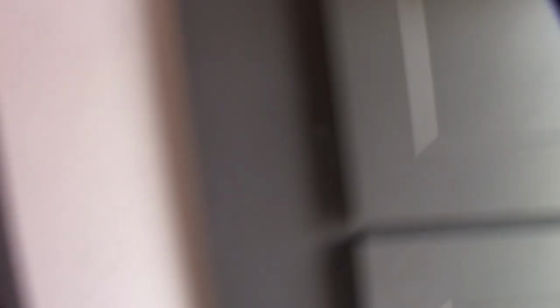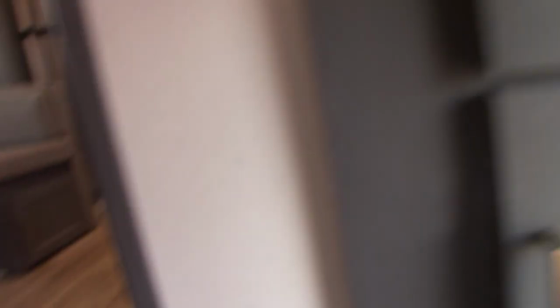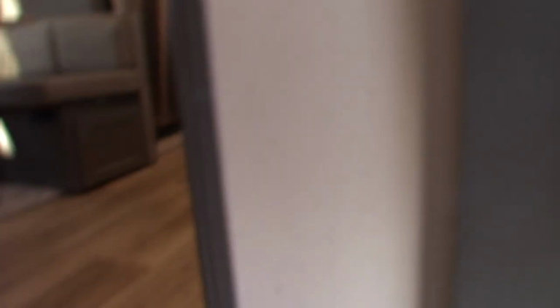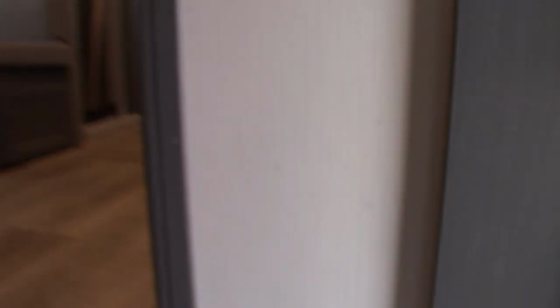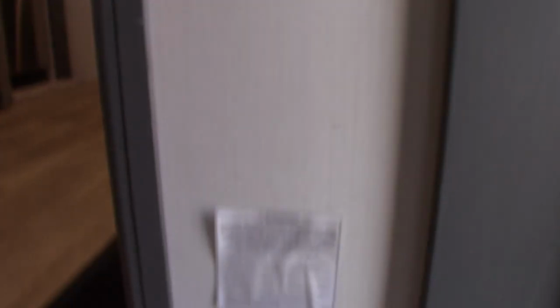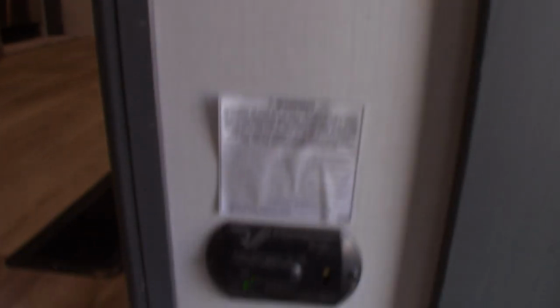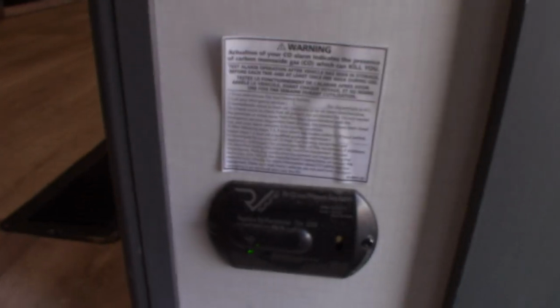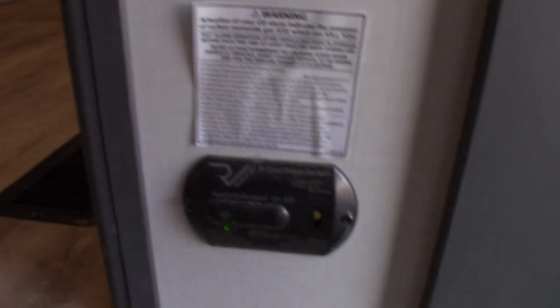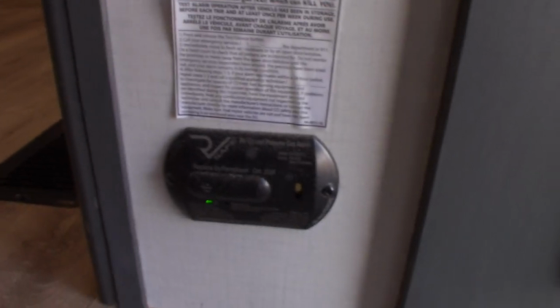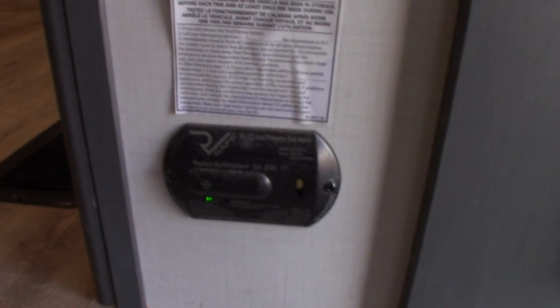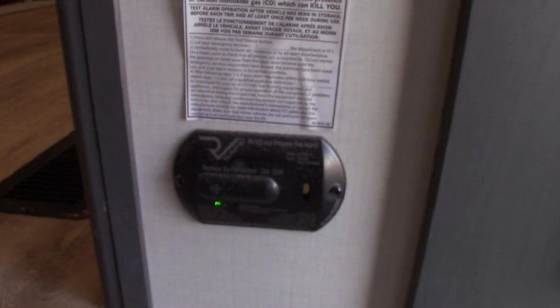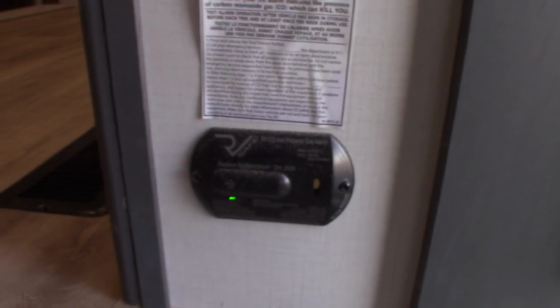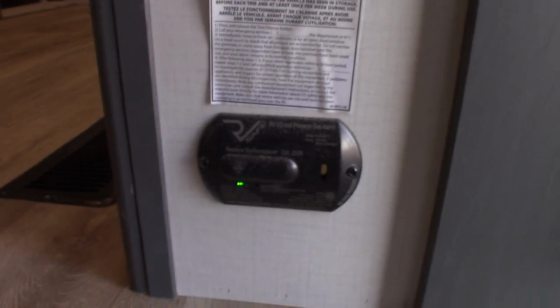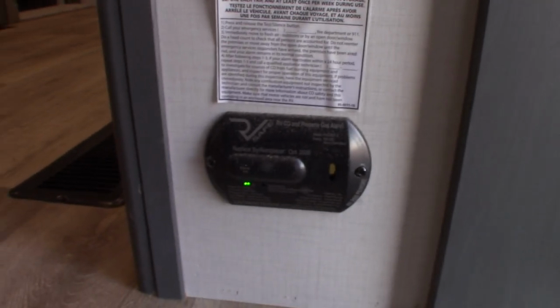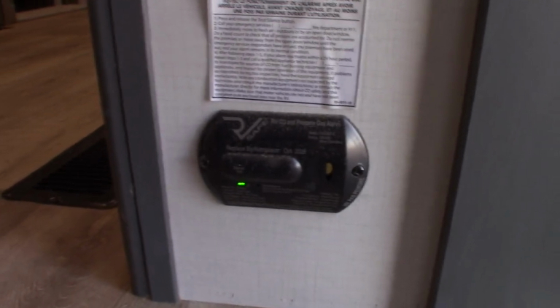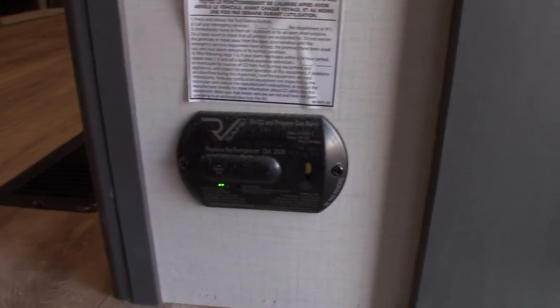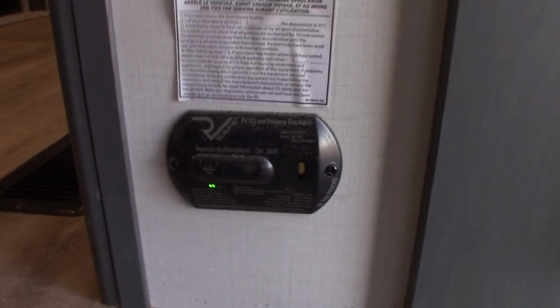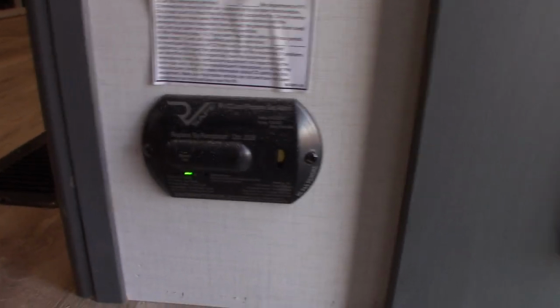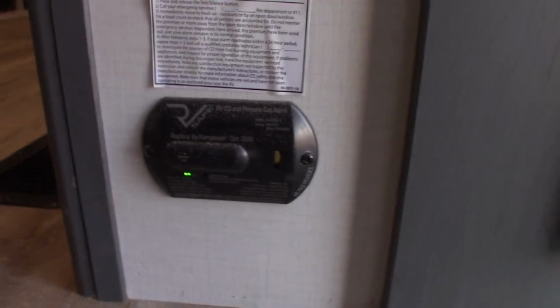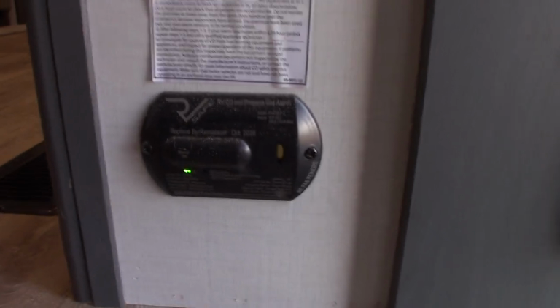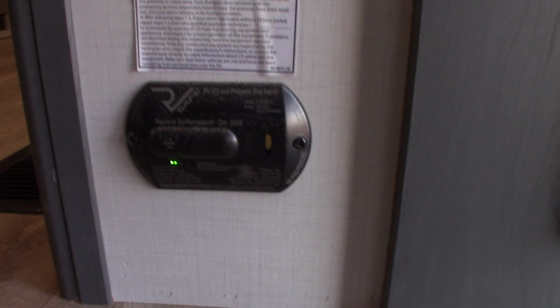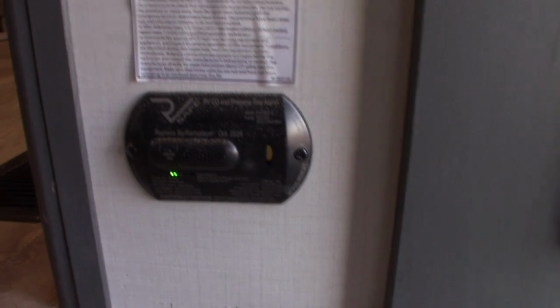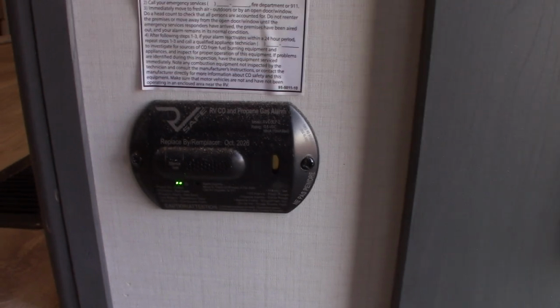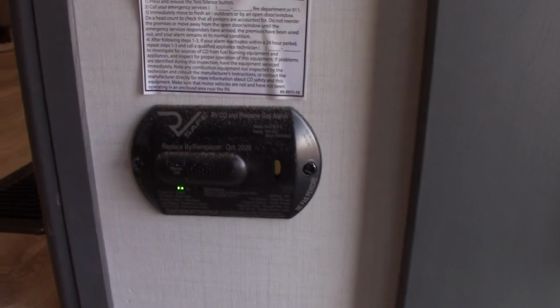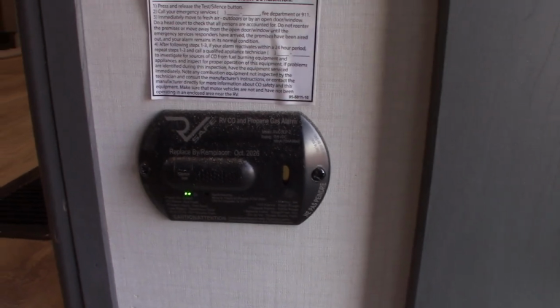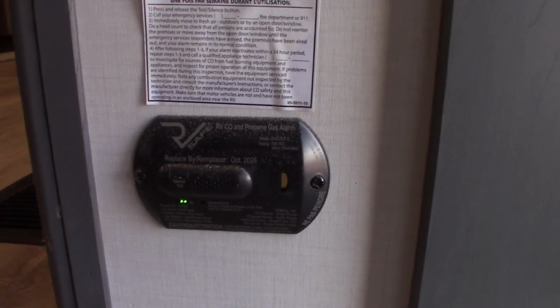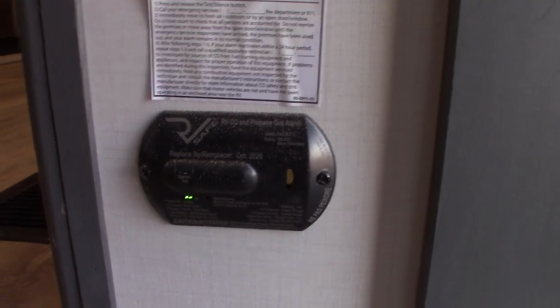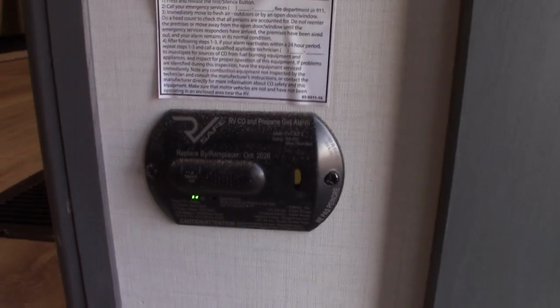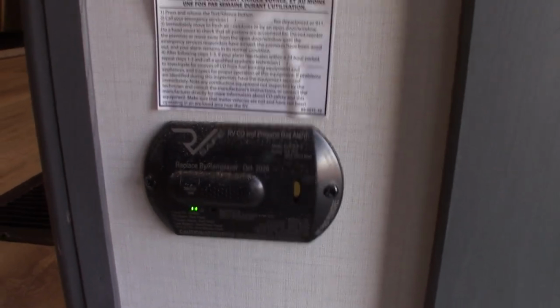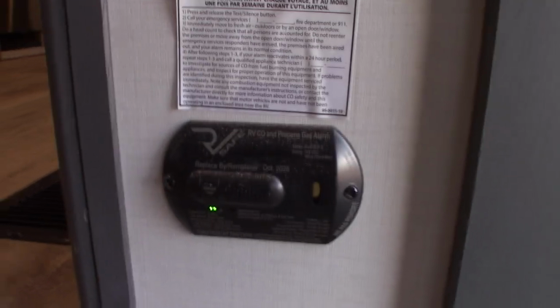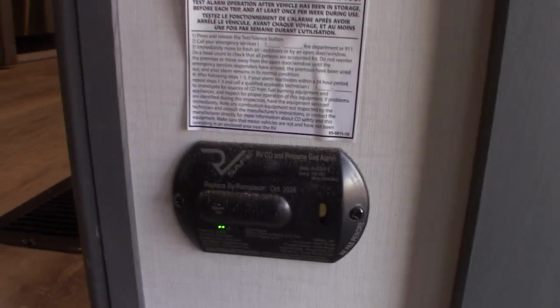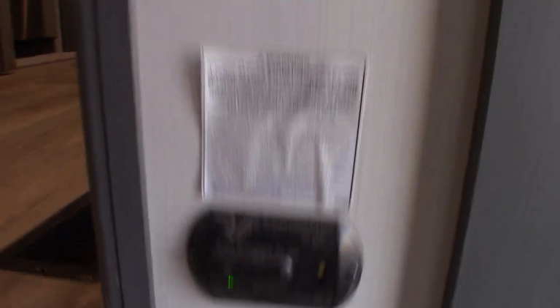This right here is your carbon monoxide and LP gas detector. It should always be green like it is. If not, get it serviced.